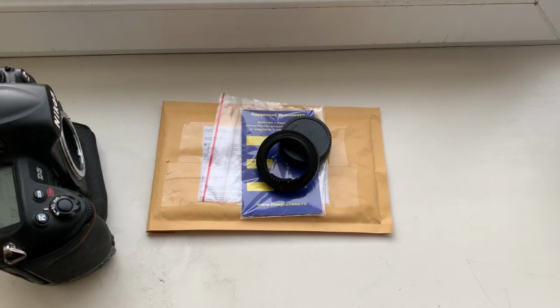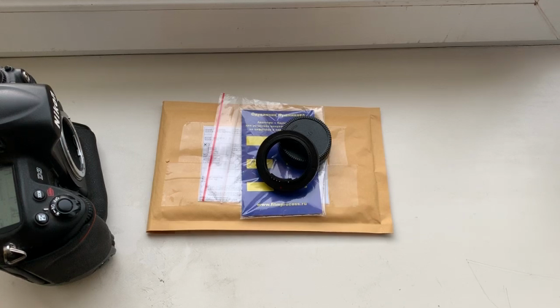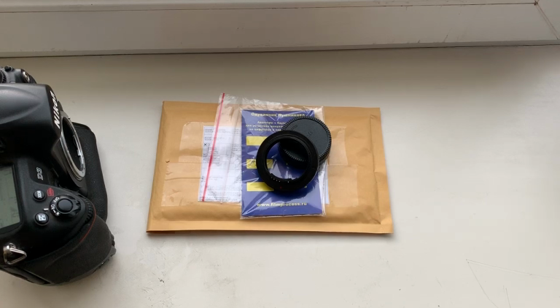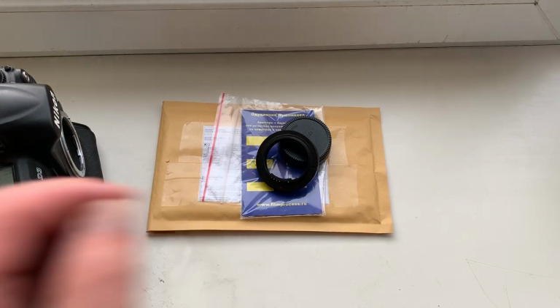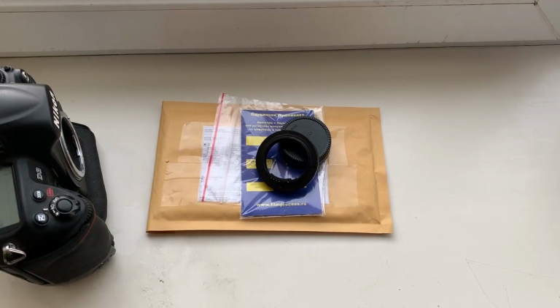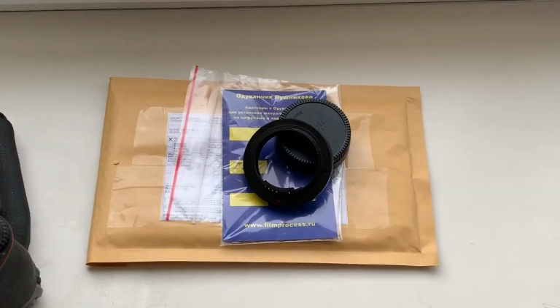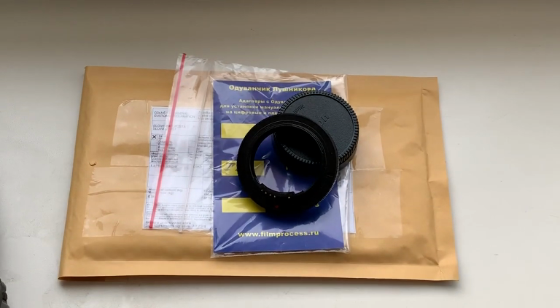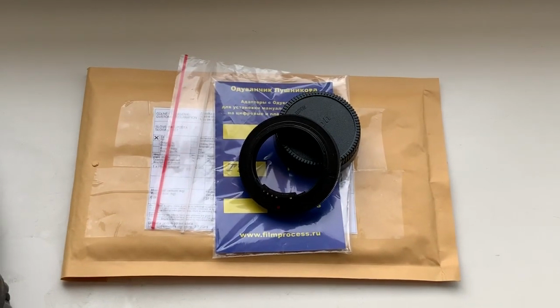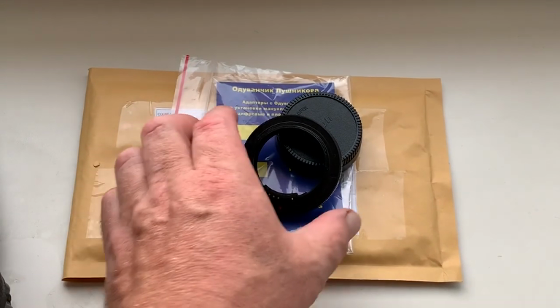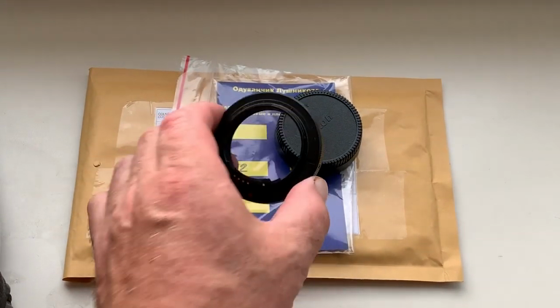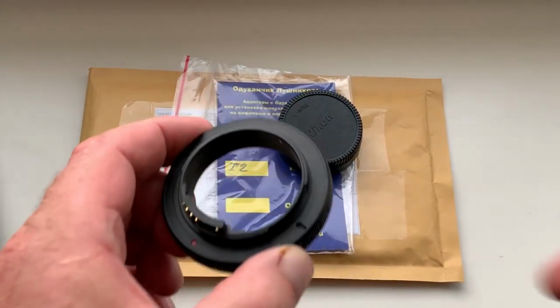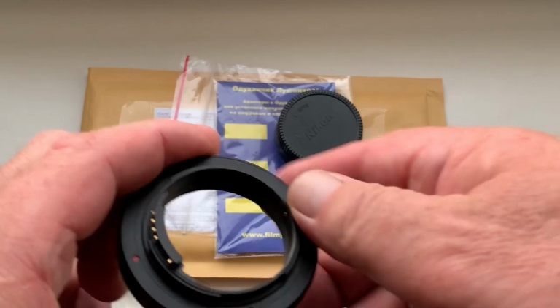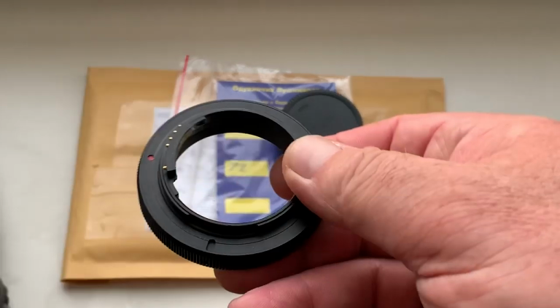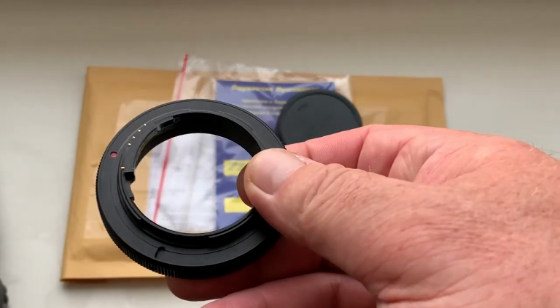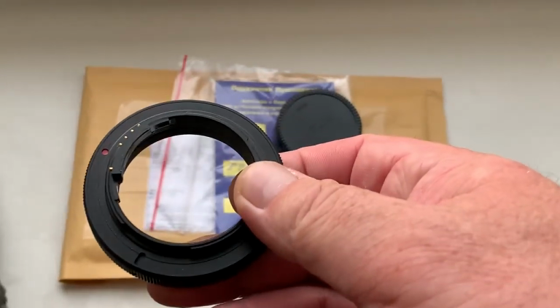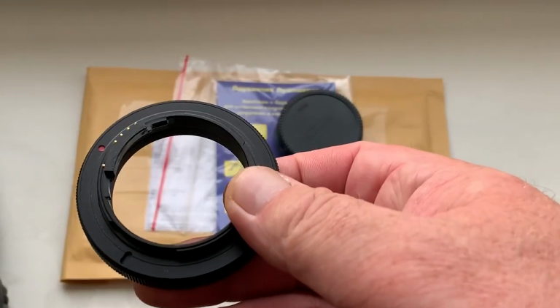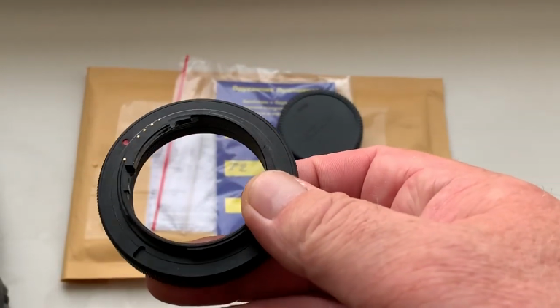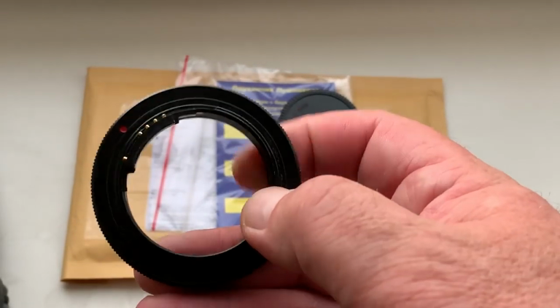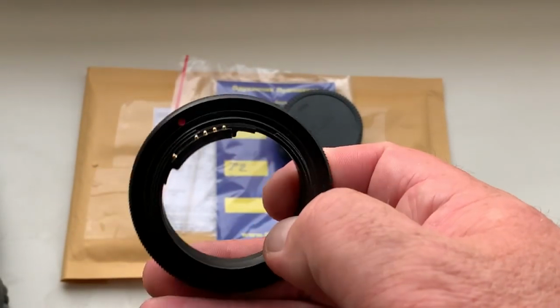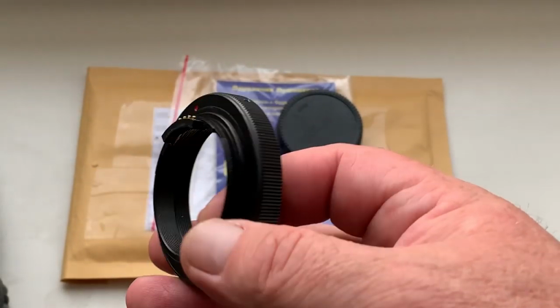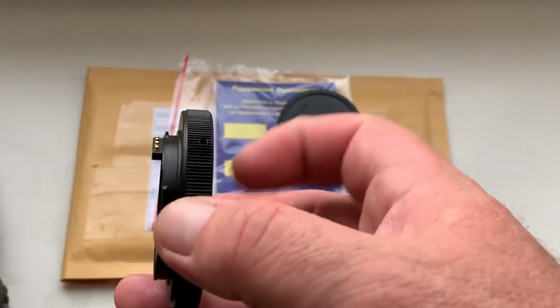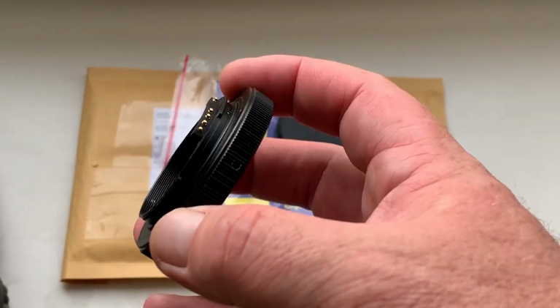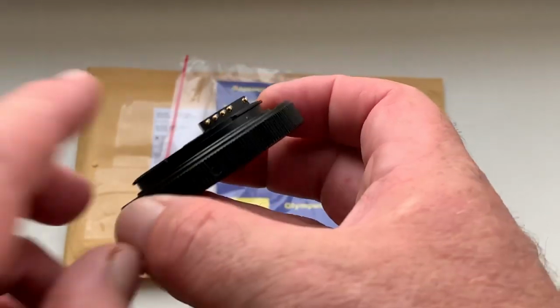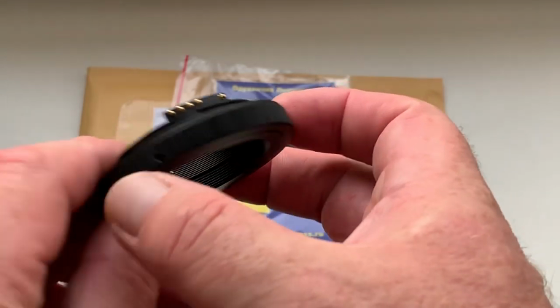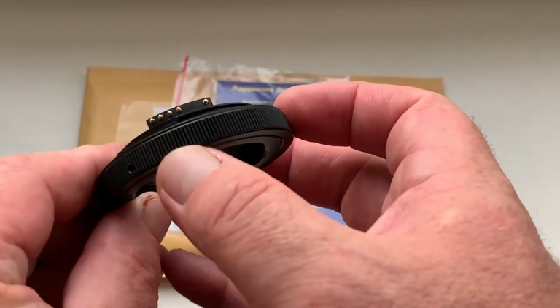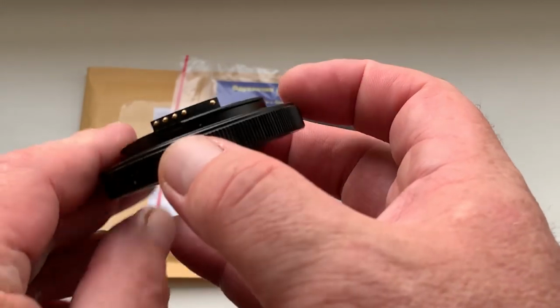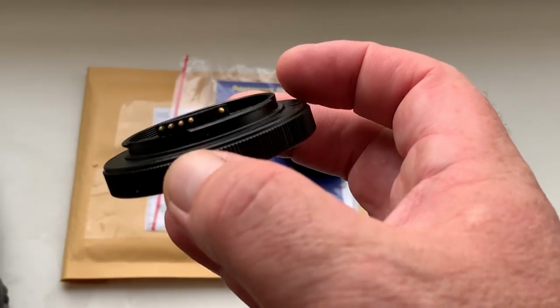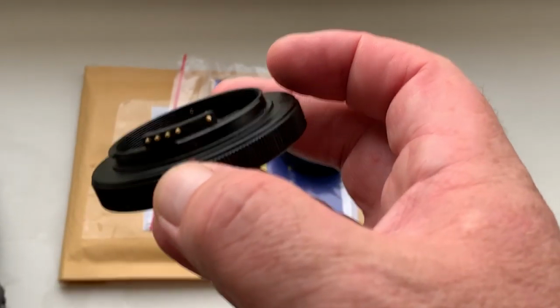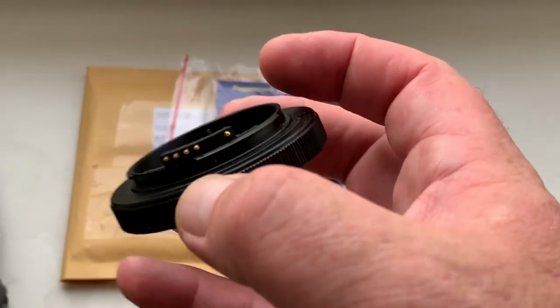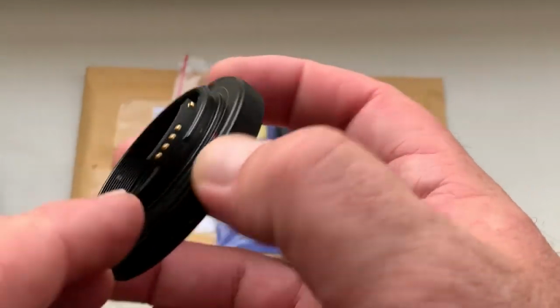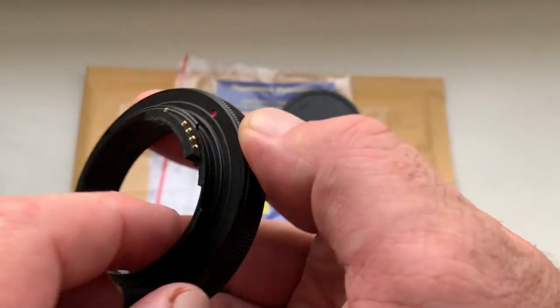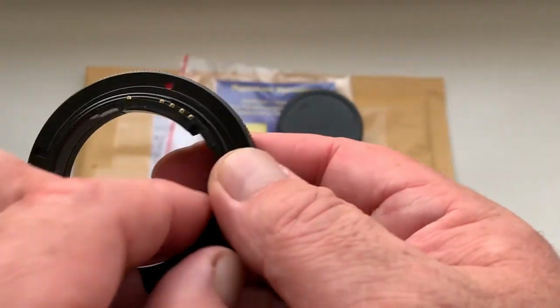Hello Carter, this video is about your adapter T2 Nikon with programmable Dandelion chip. Look, this is the adapter. This is the Dandelion chip for working and pre-programming.